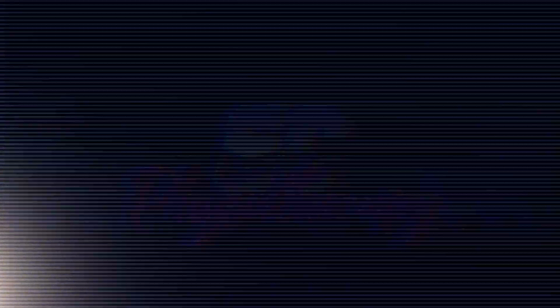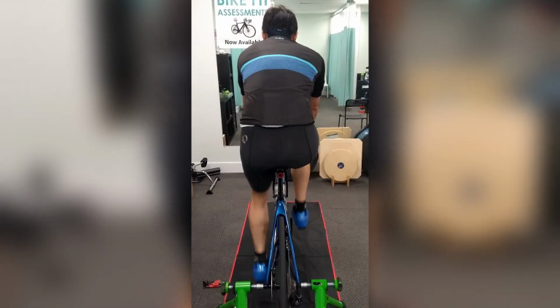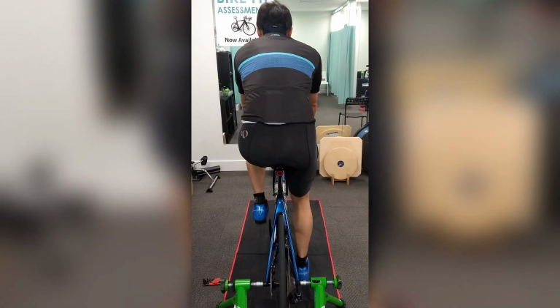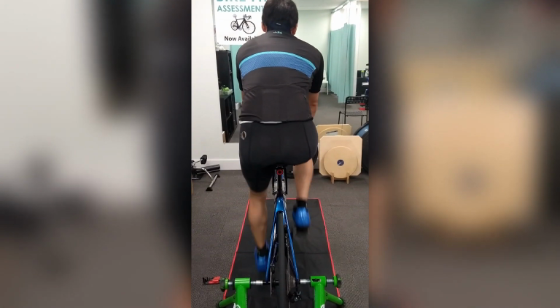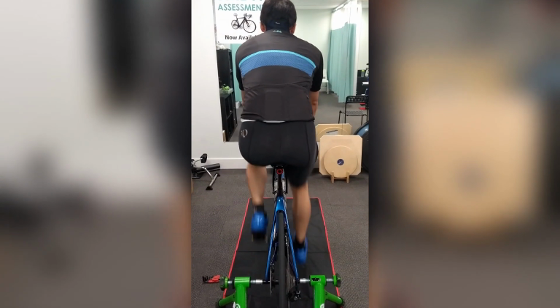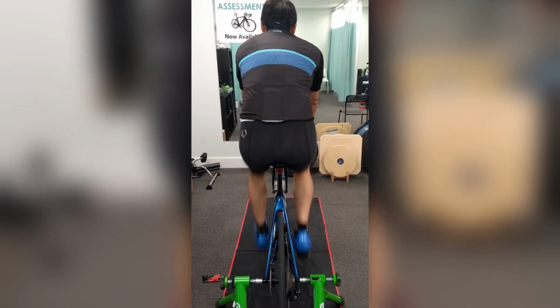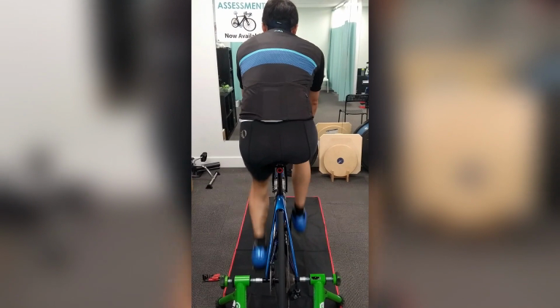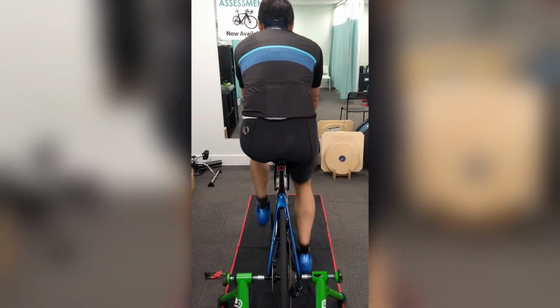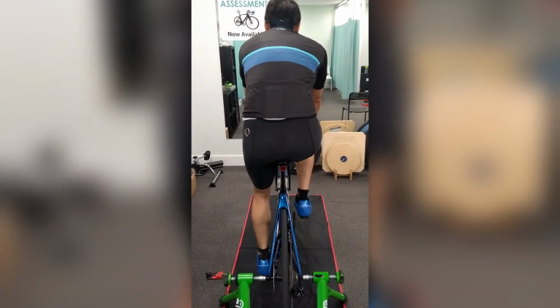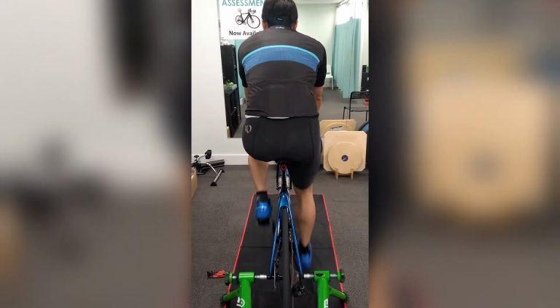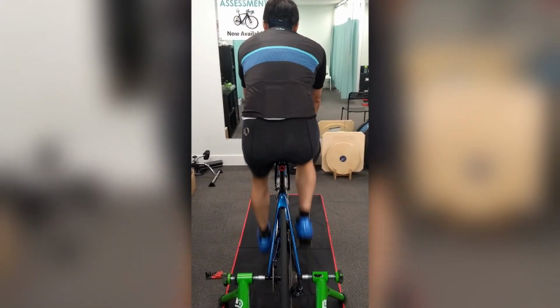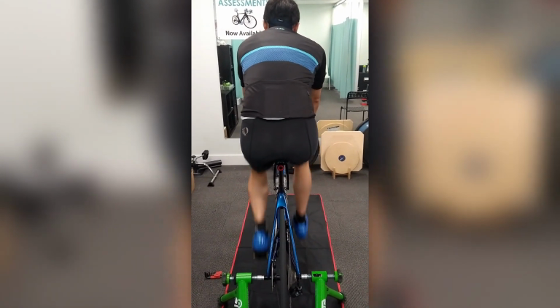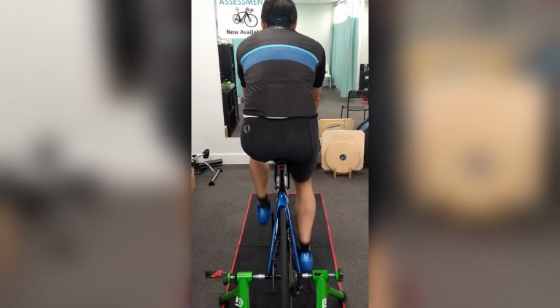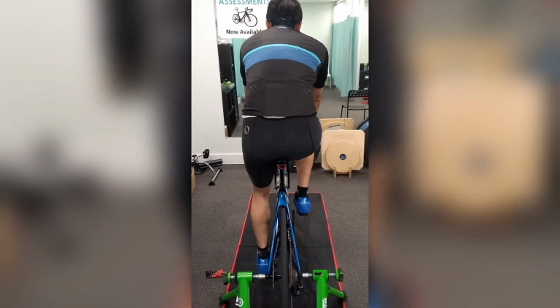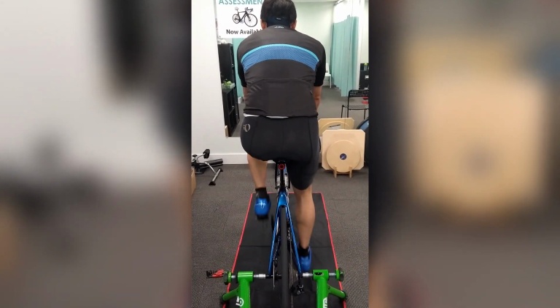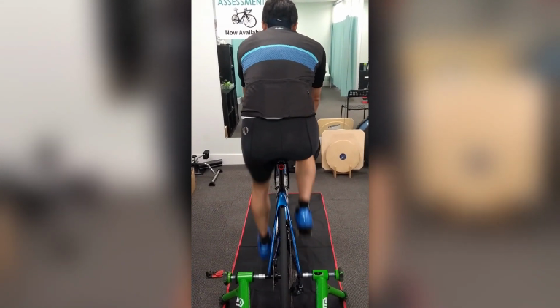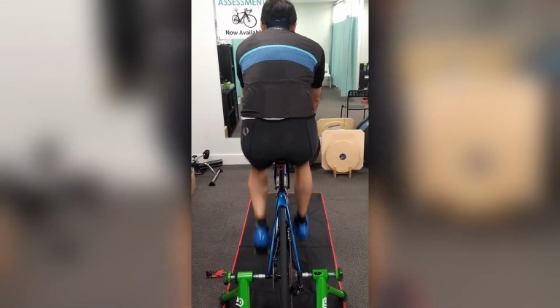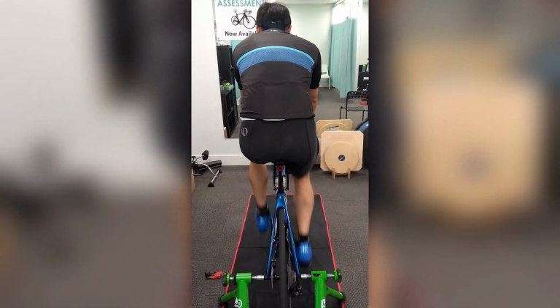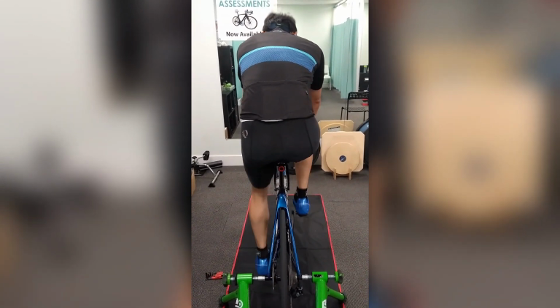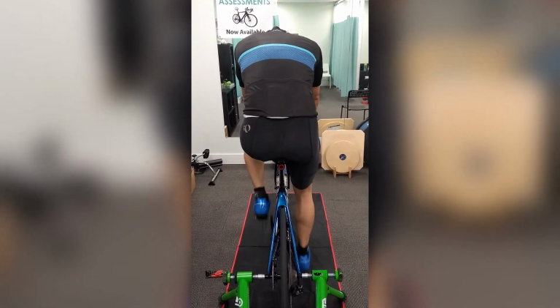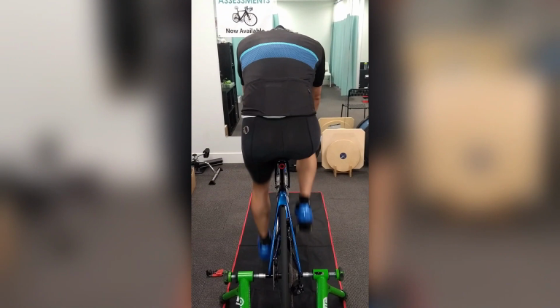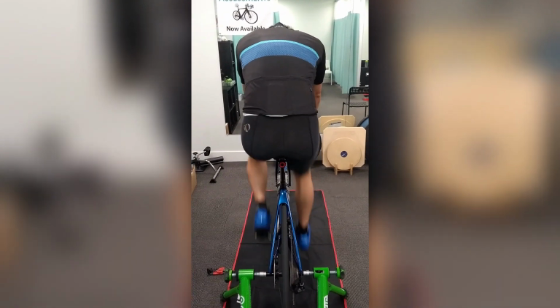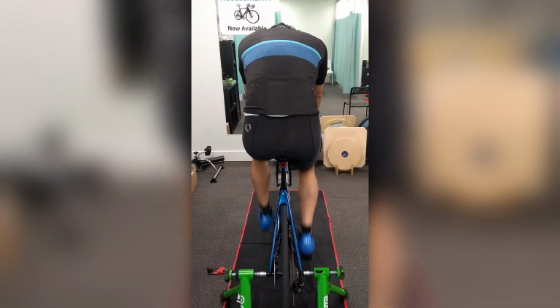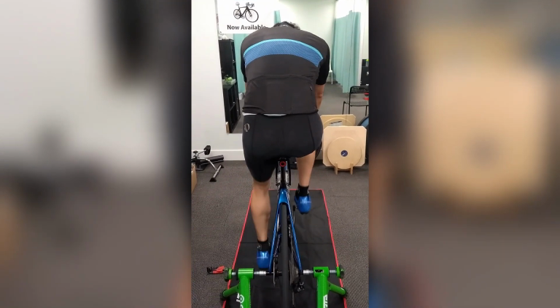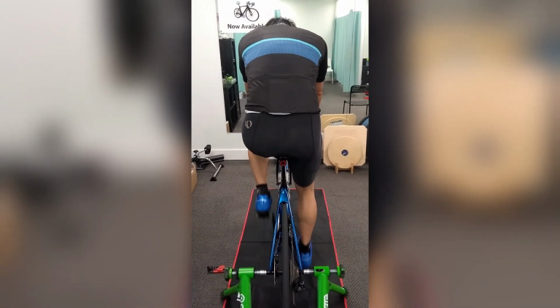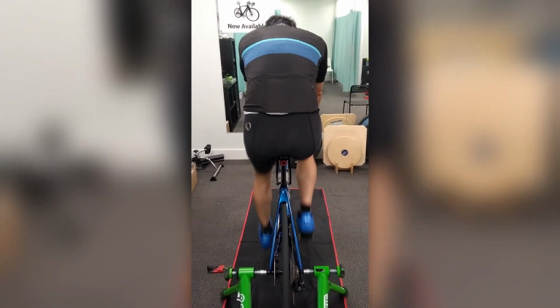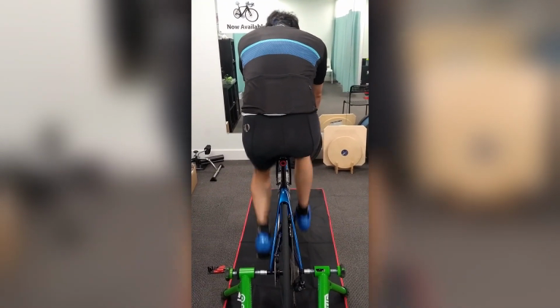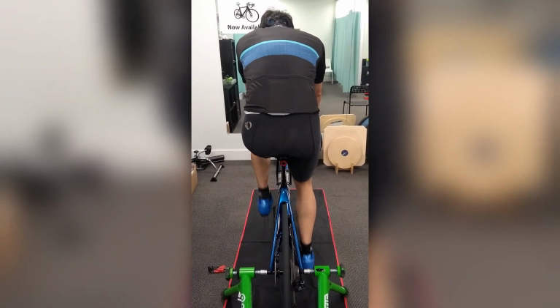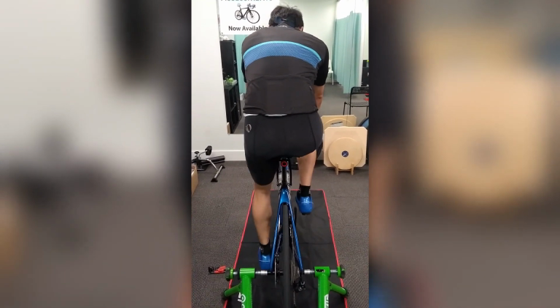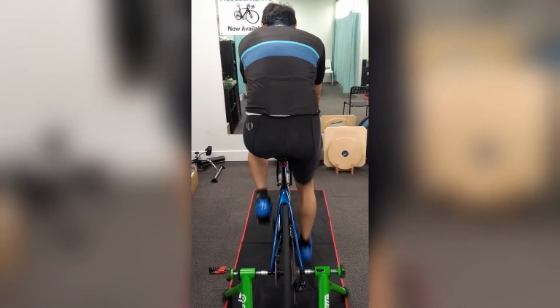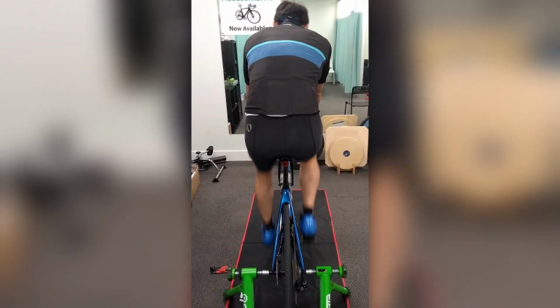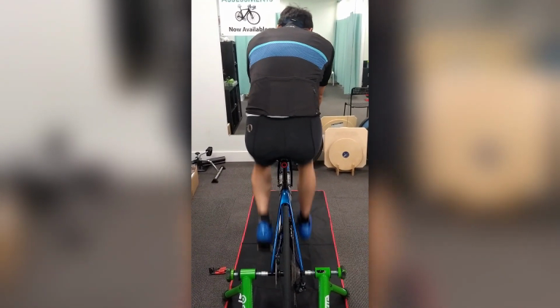This cyclist wanted to ramp up his training without putting his body at risk of increased injury. Cycling is such a repetitive sport, so efficiency and comfort are key. If the biomechanics are off, even by a little, the risk of discomfort and injury increases with the miles.